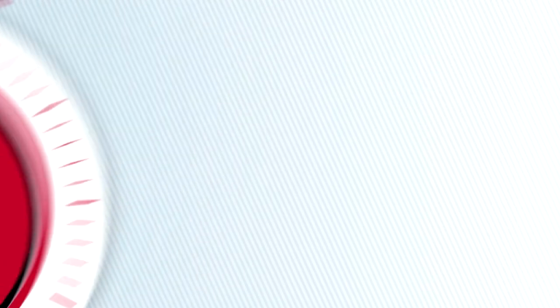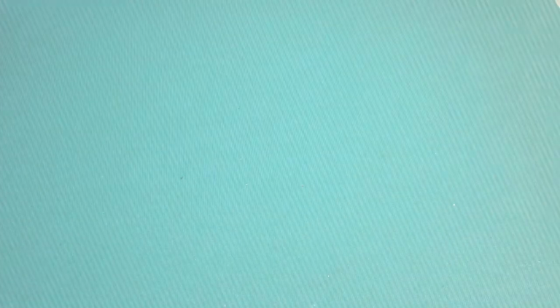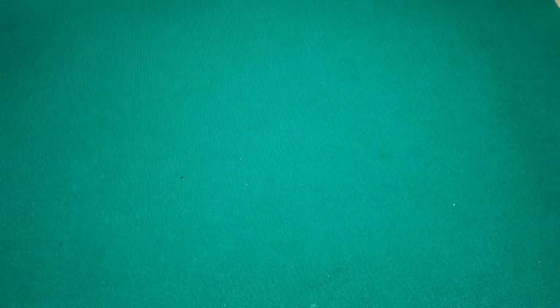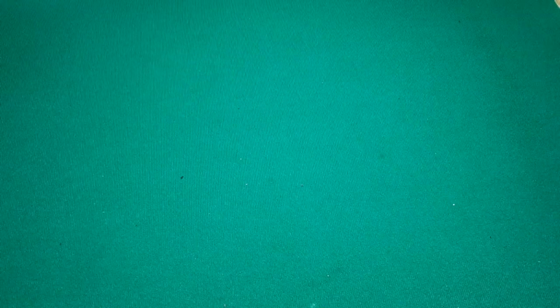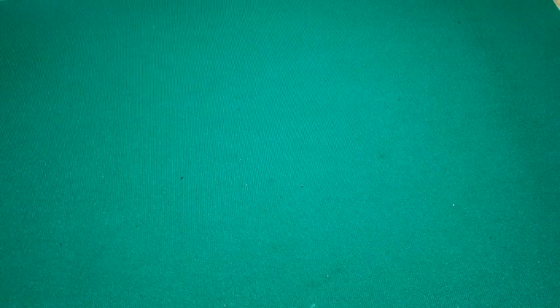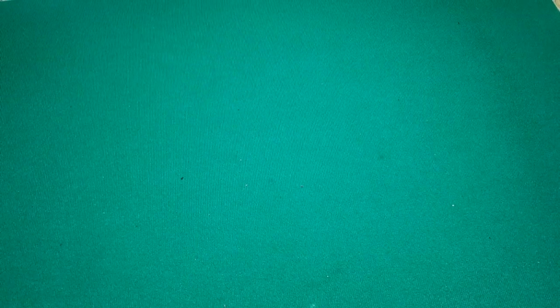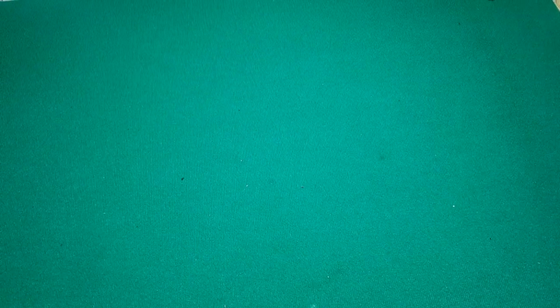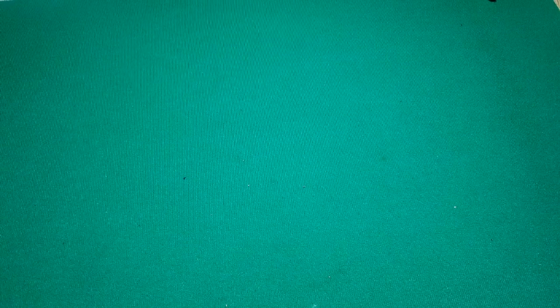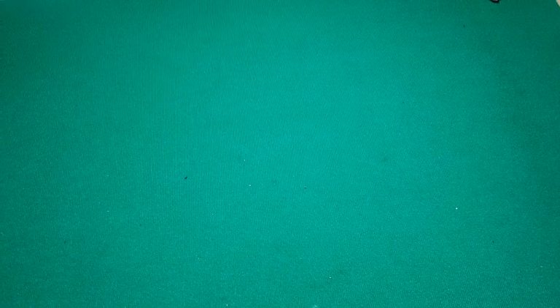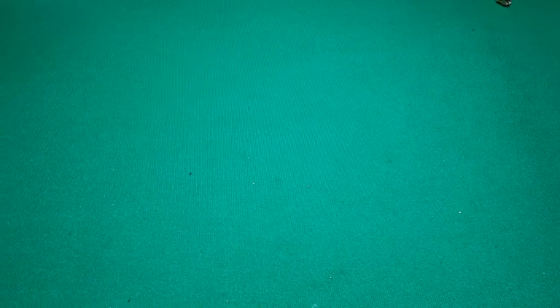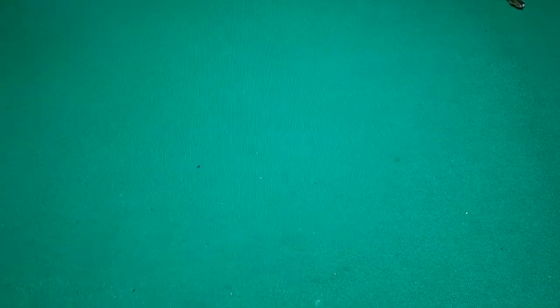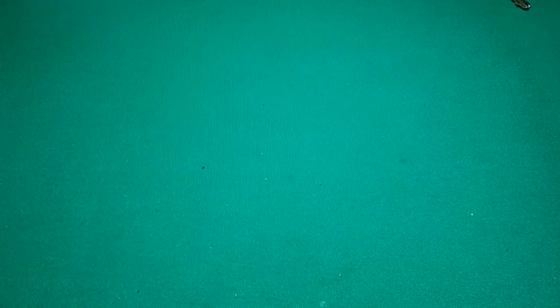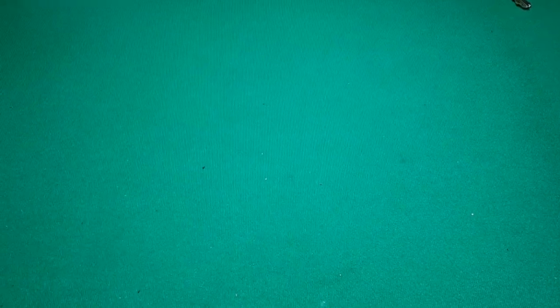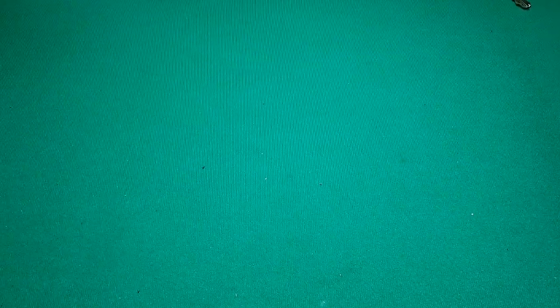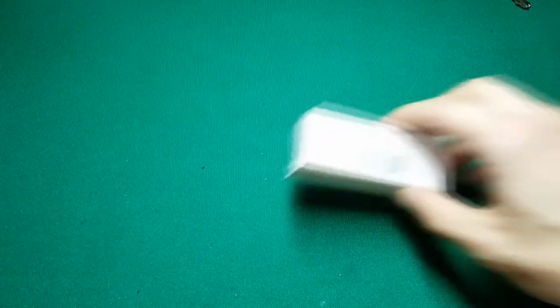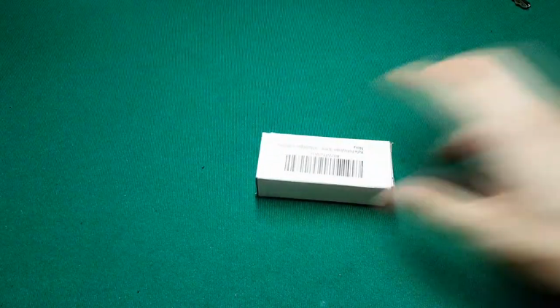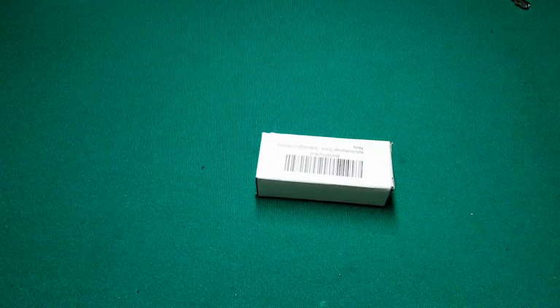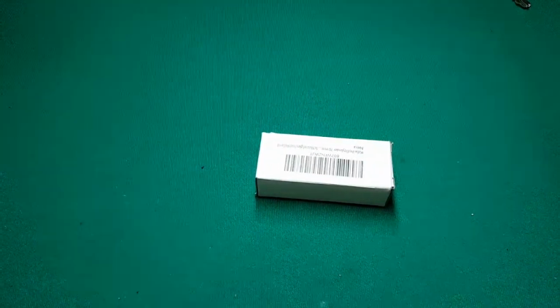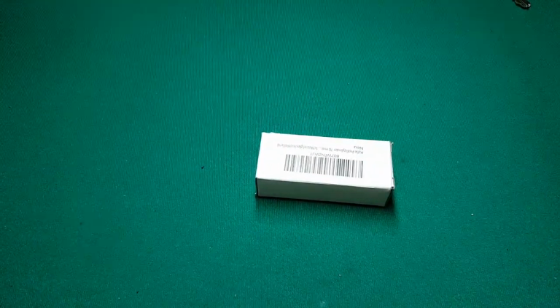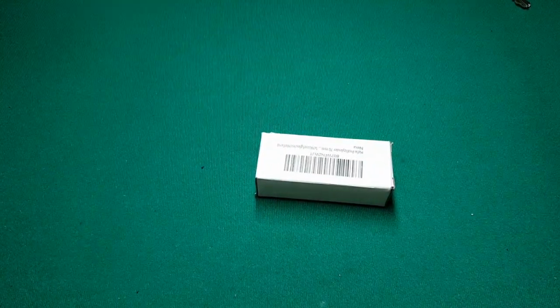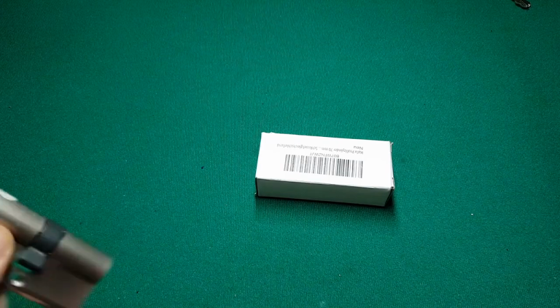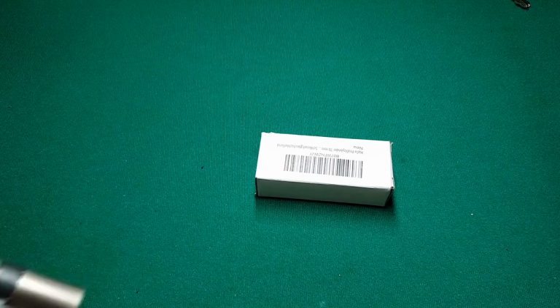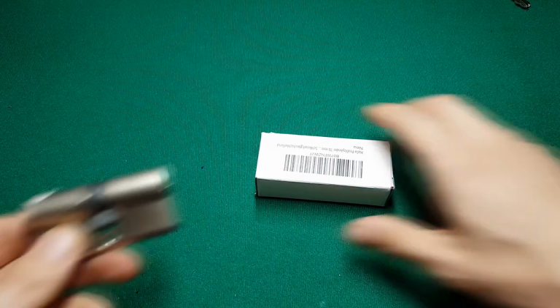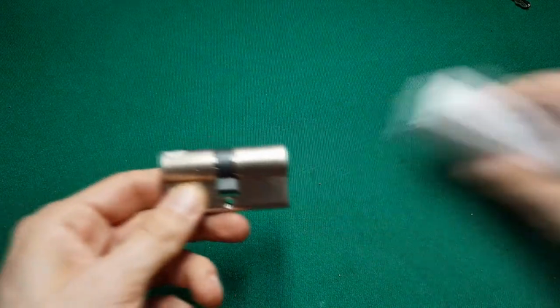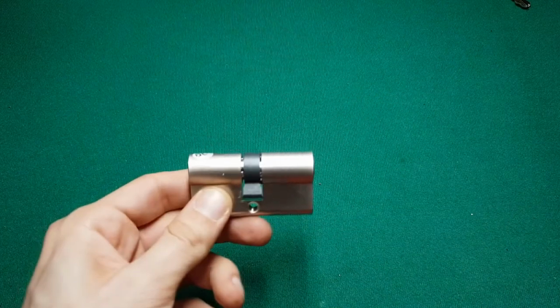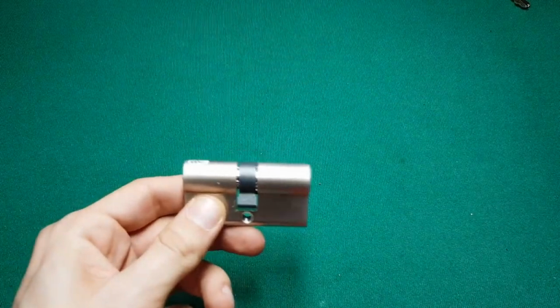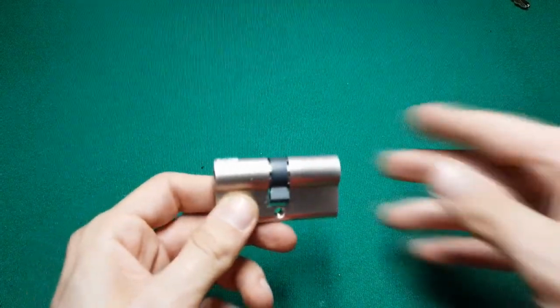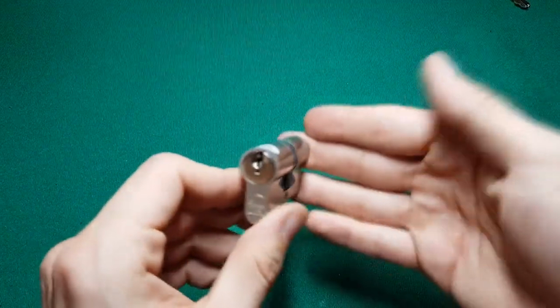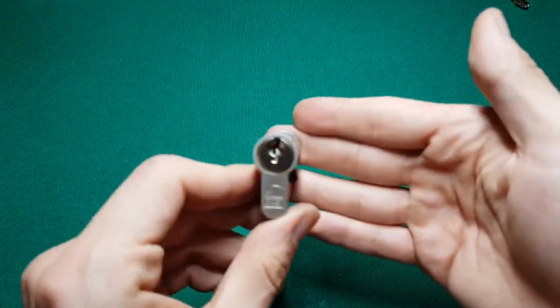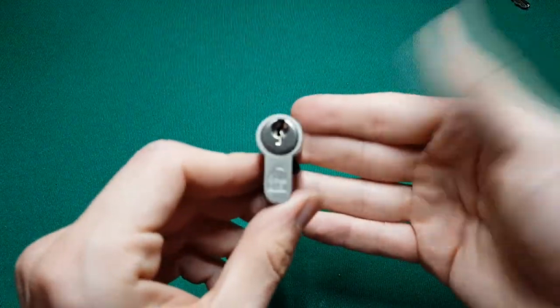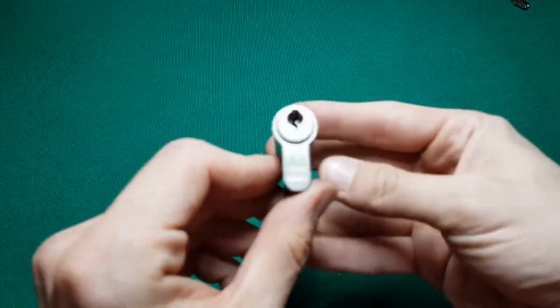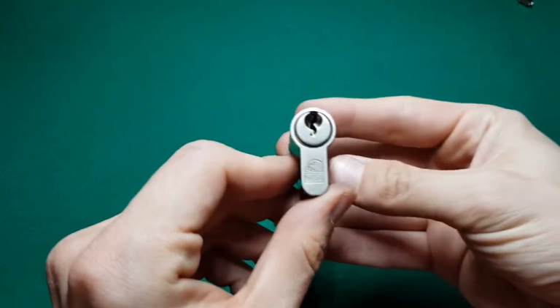Hello everyone and welcome to my picking journey. Today what I have for you is what came inside this box, and it was exactly this BASI Euro cylinder type lock.